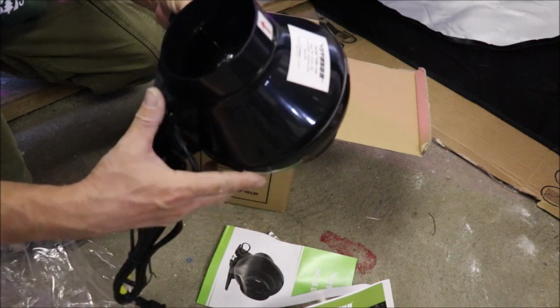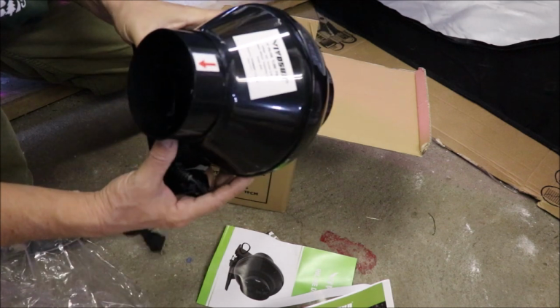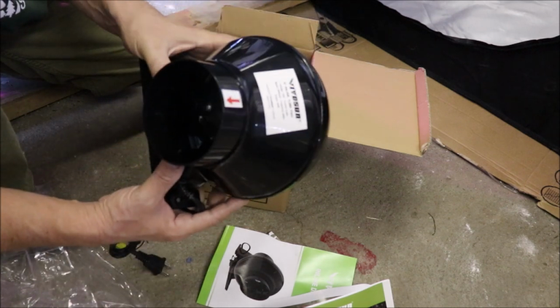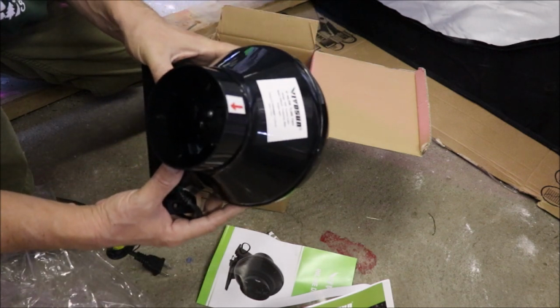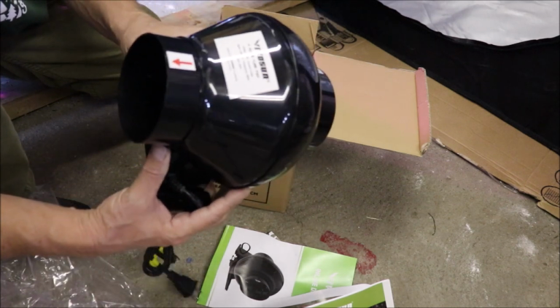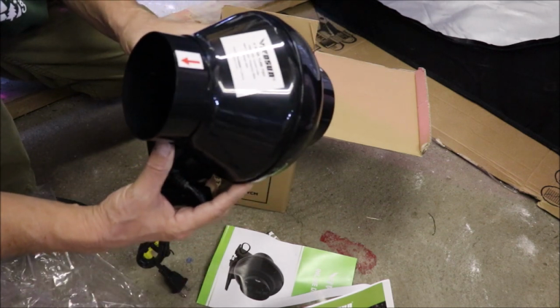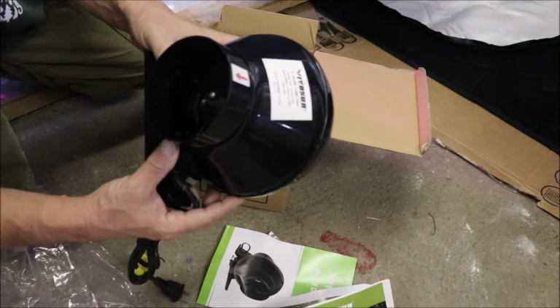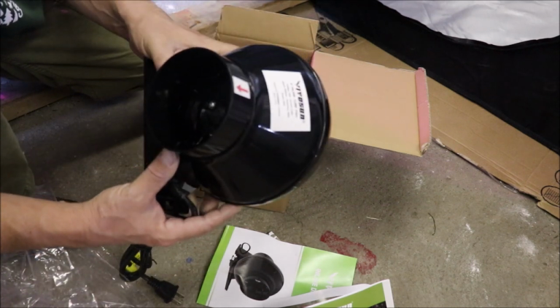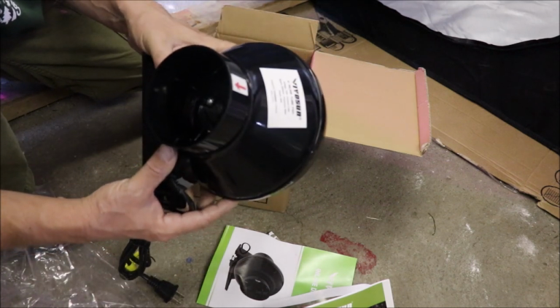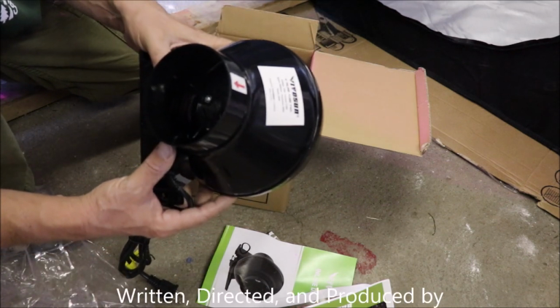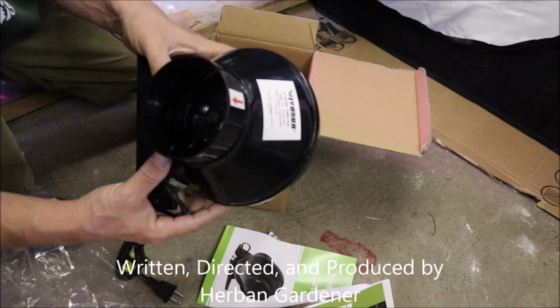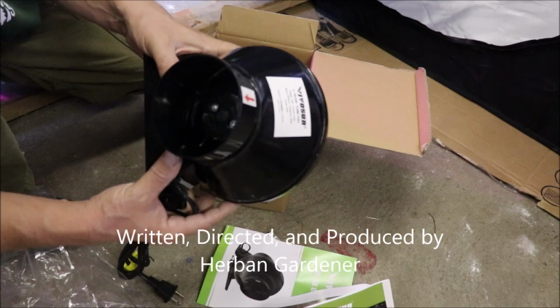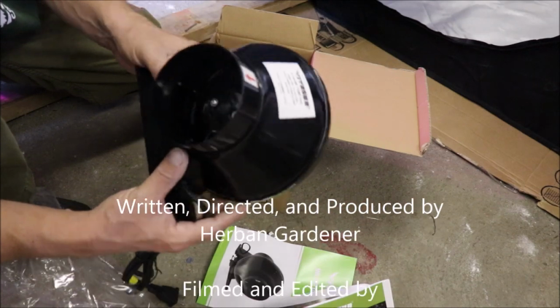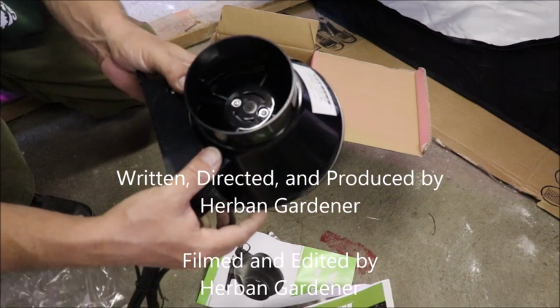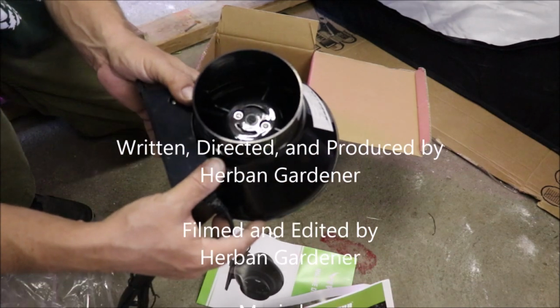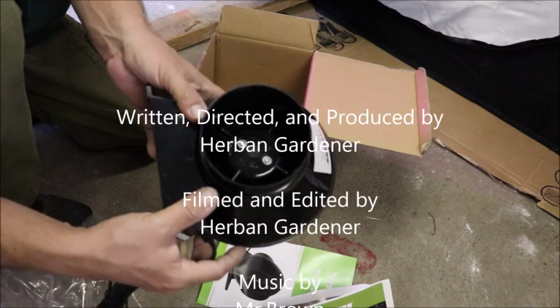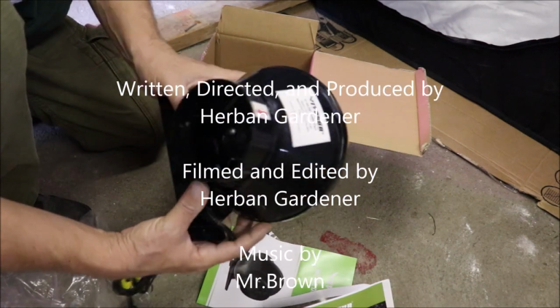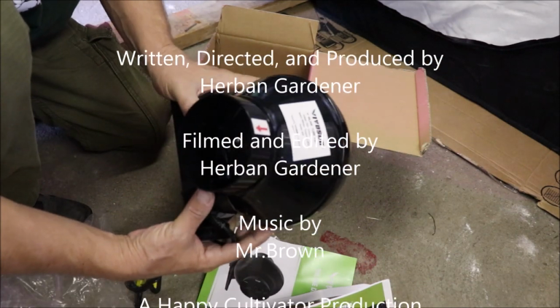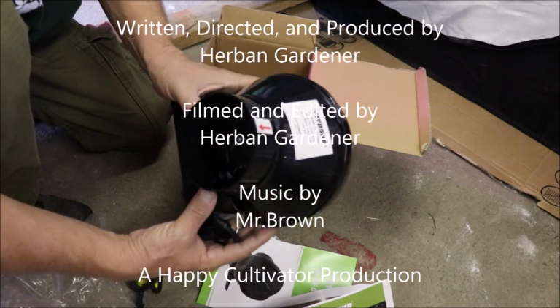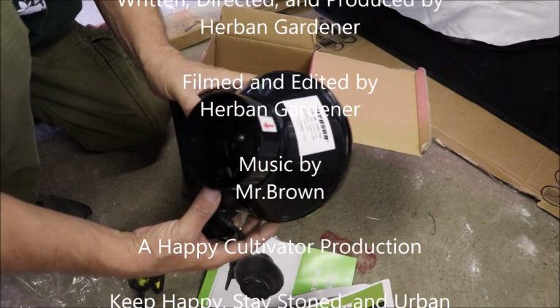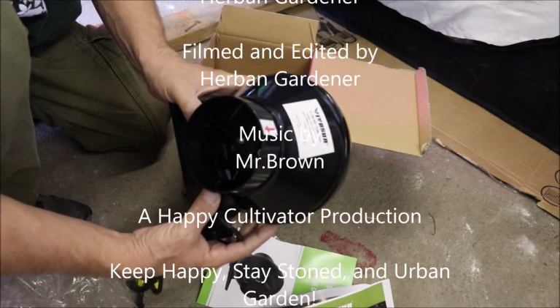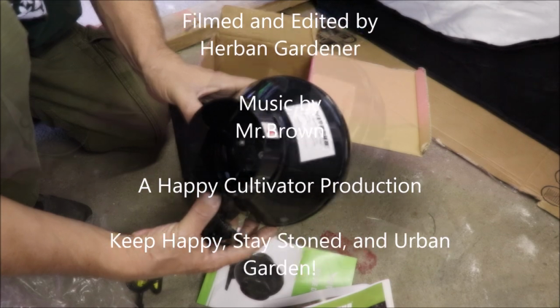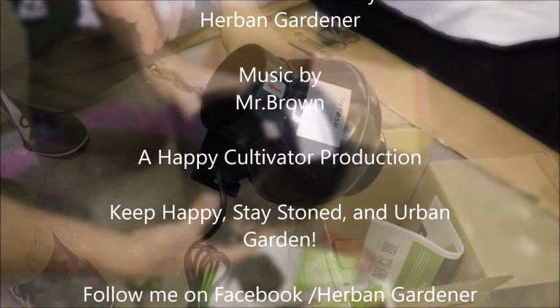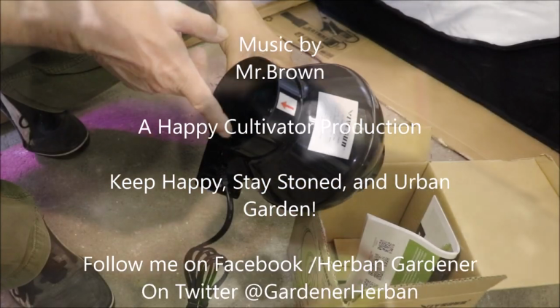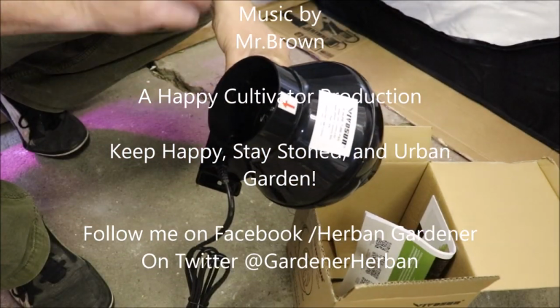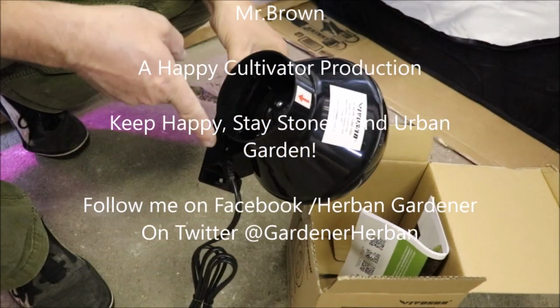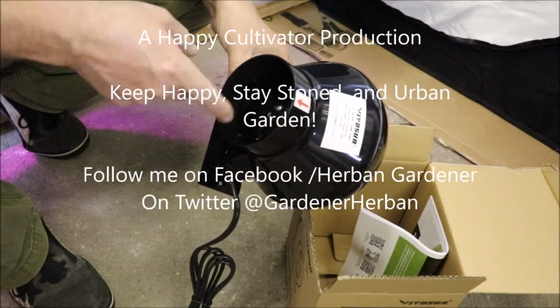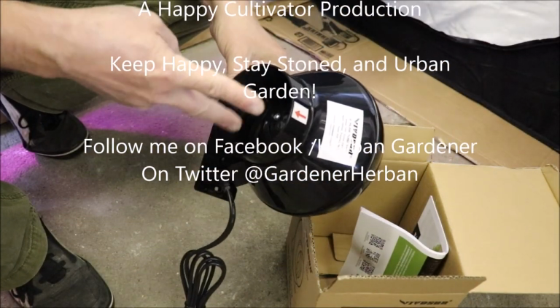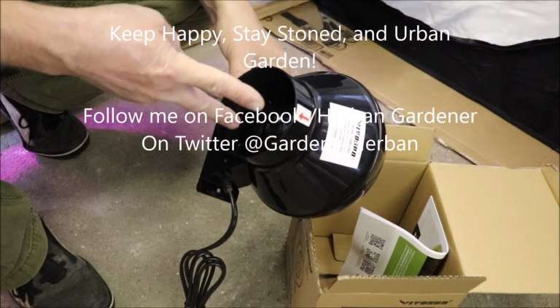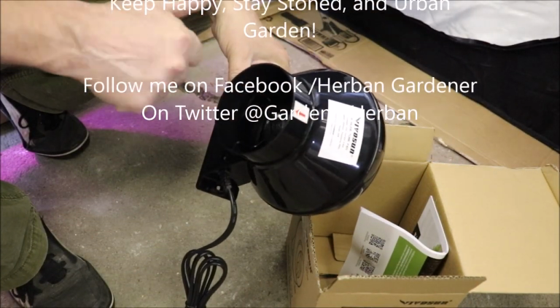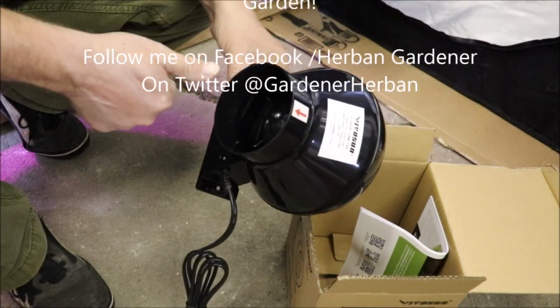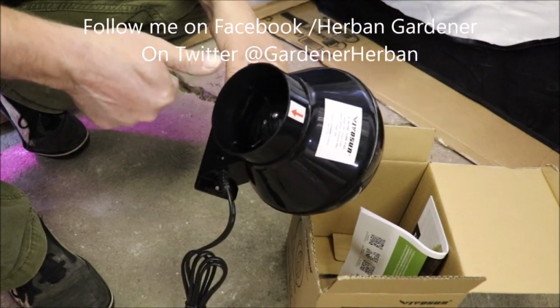We will stick this as the exhaust on our 32x32x63 Topolite grow tent. Remember to keep happy, stay stoned, and urban garden, guys.